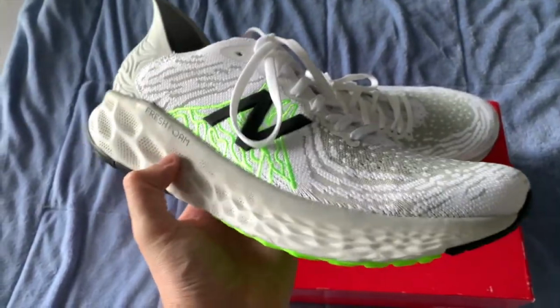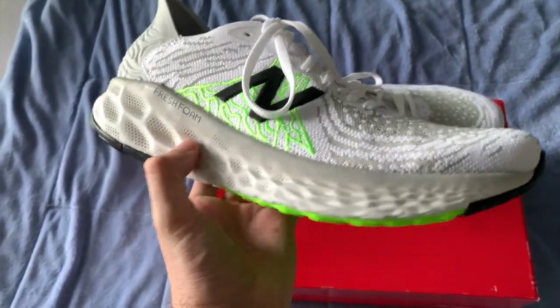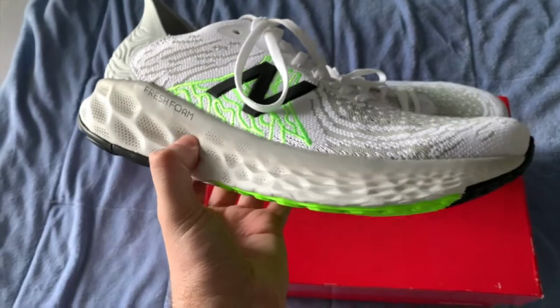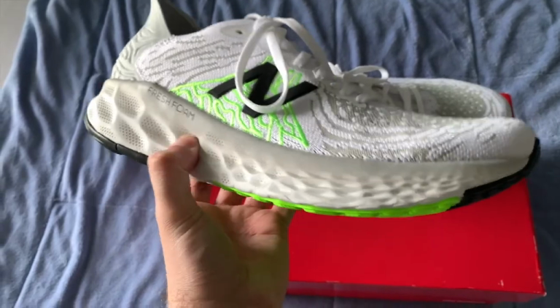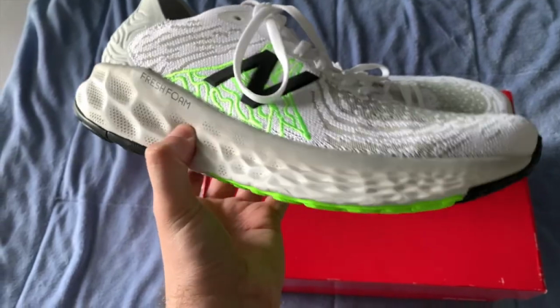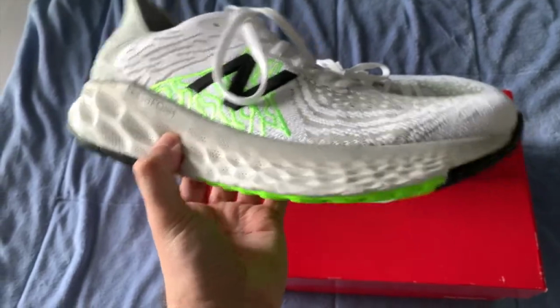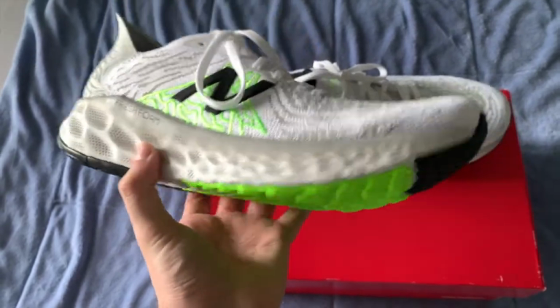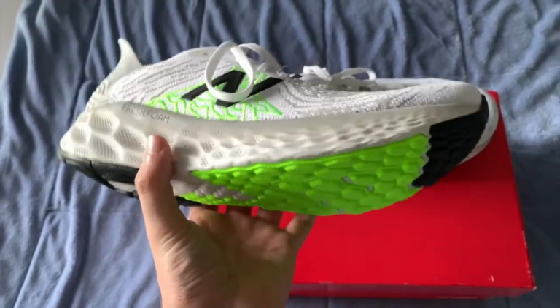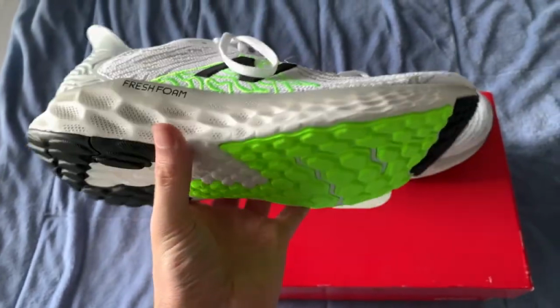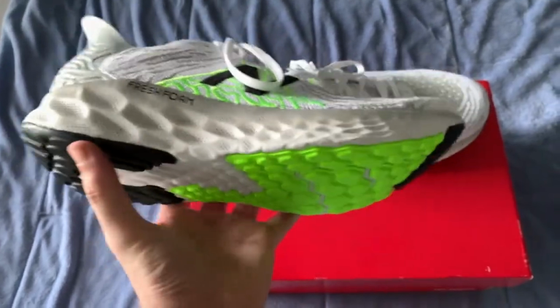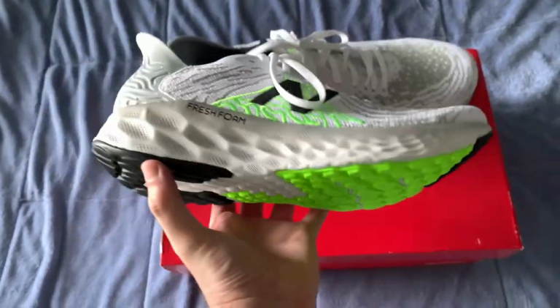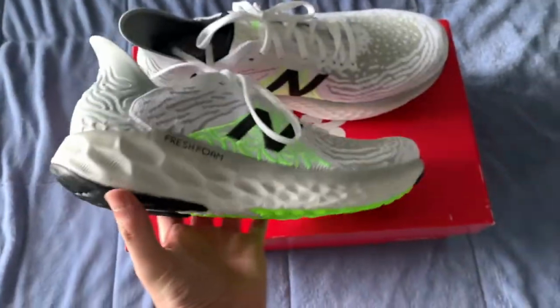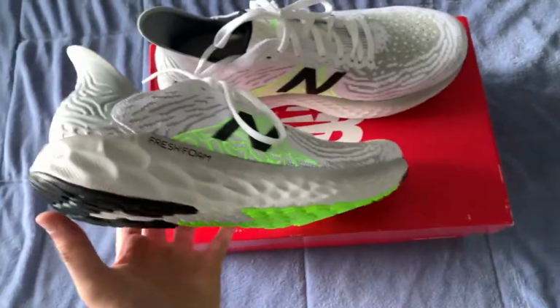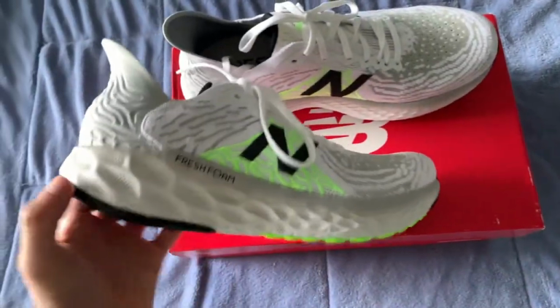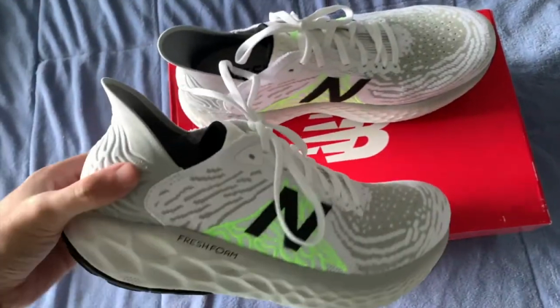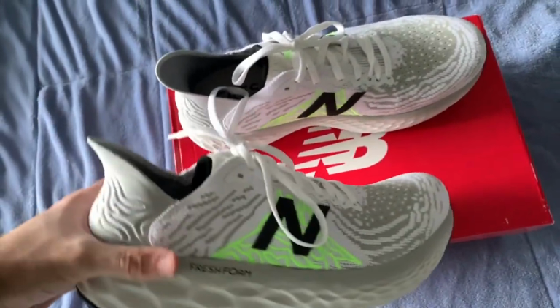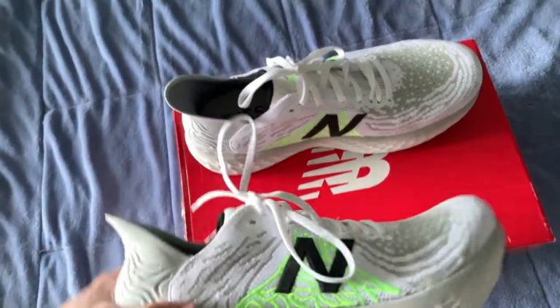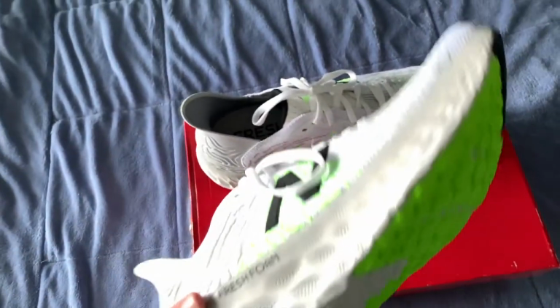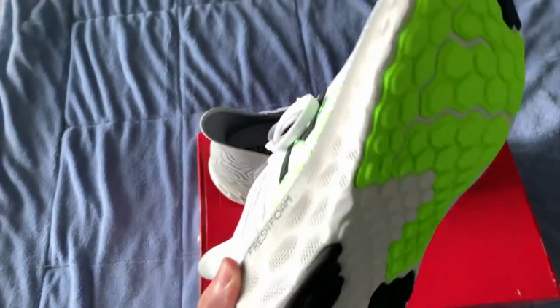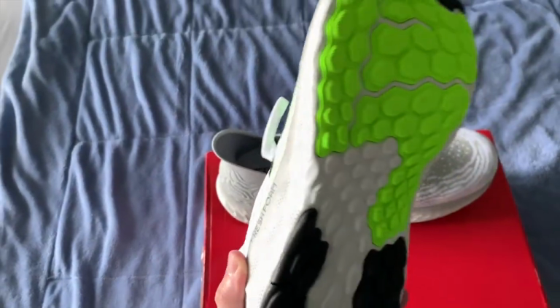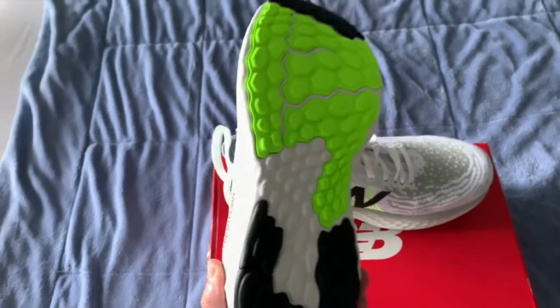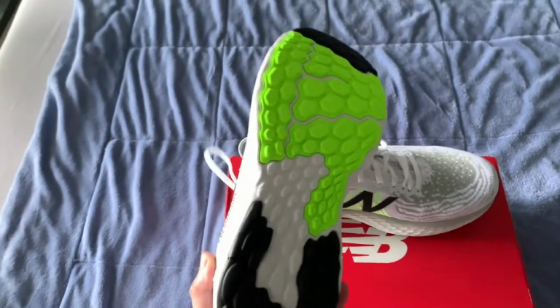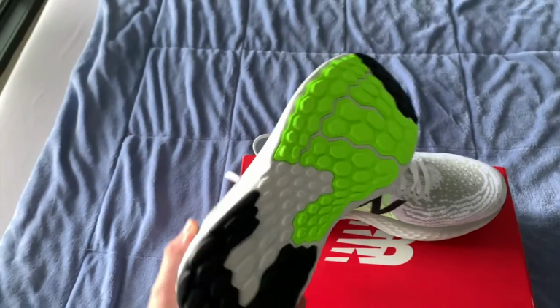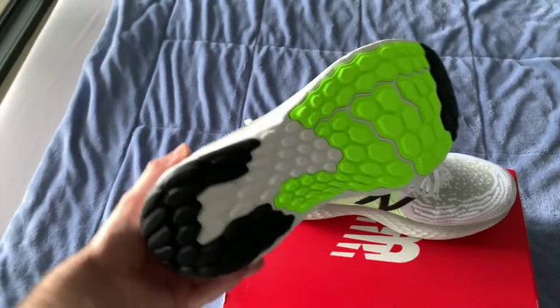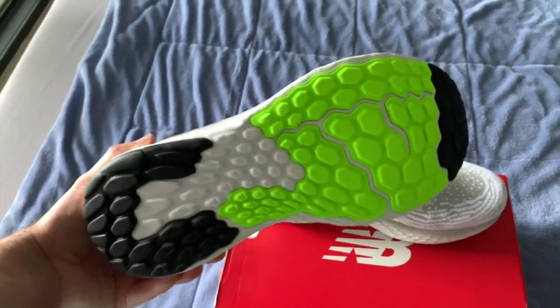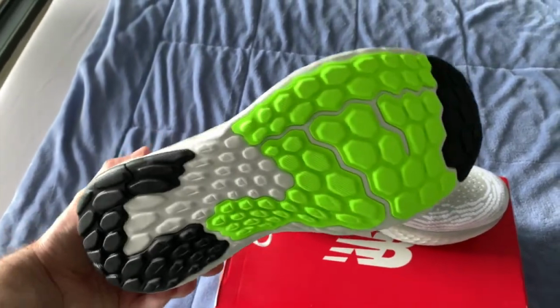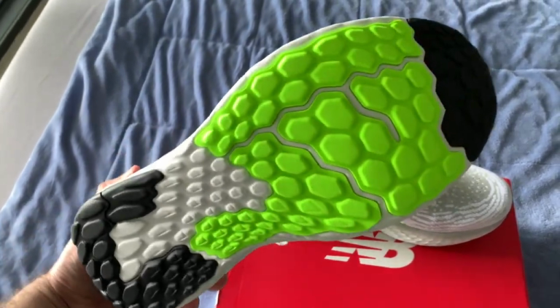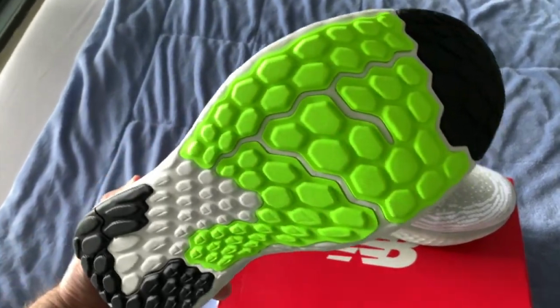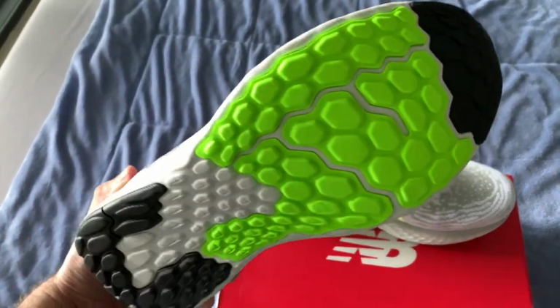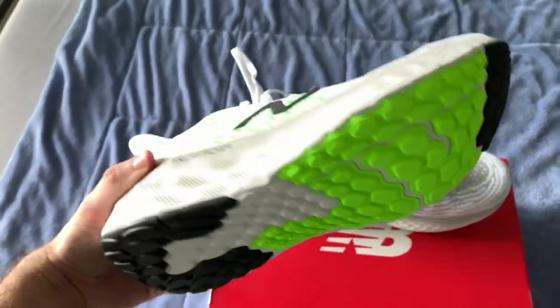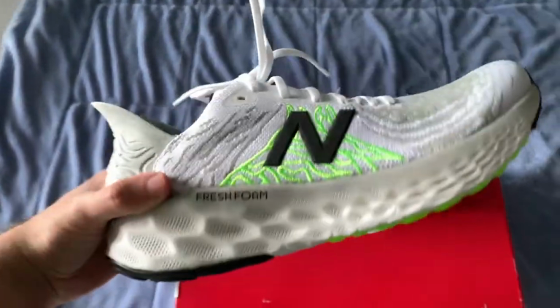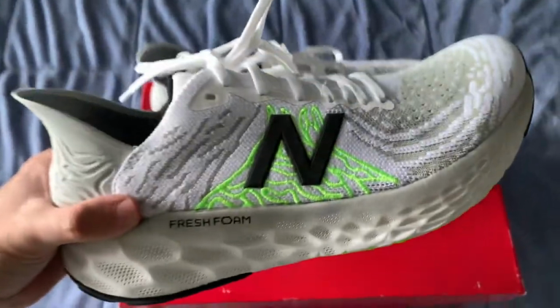The outsole is made up of a few decoupled rubber pieces. Some of the Fresh Foam is exposed on the outsole, and I've heard from other reviewers that the outsole wears quickly over time.